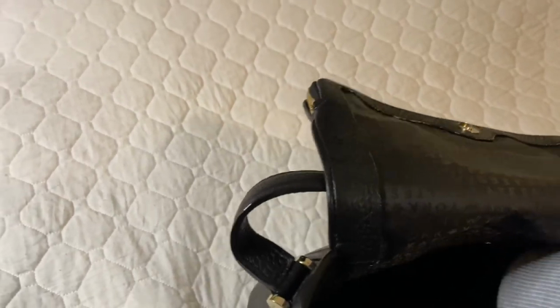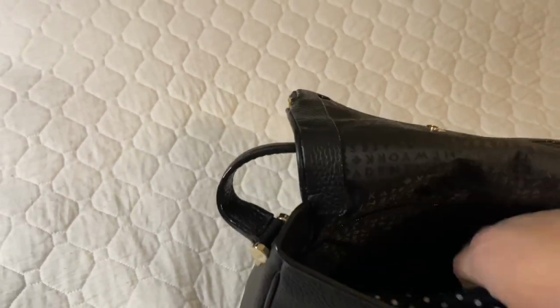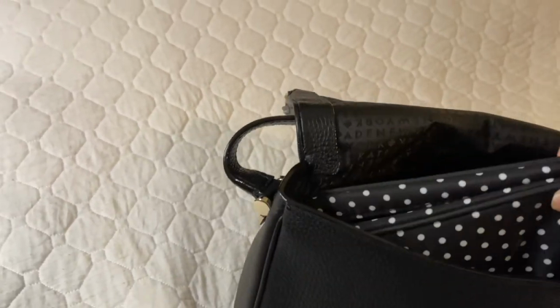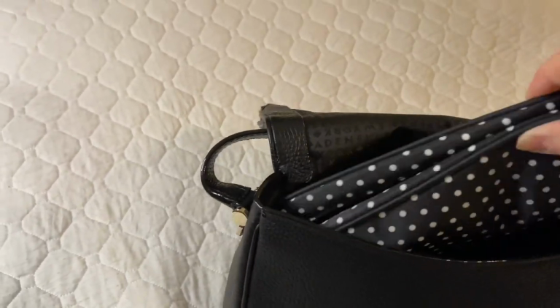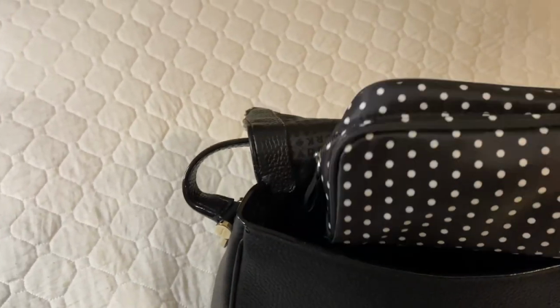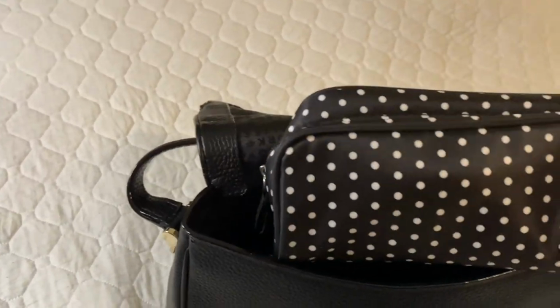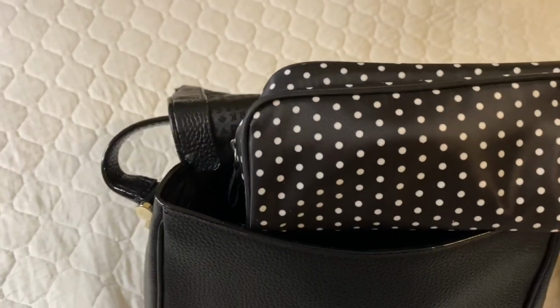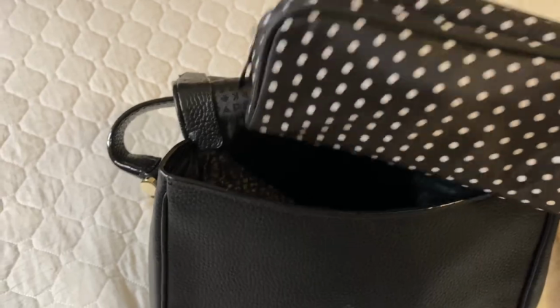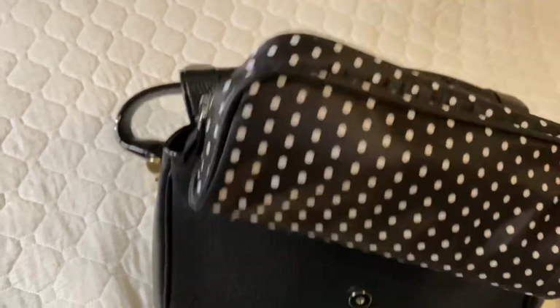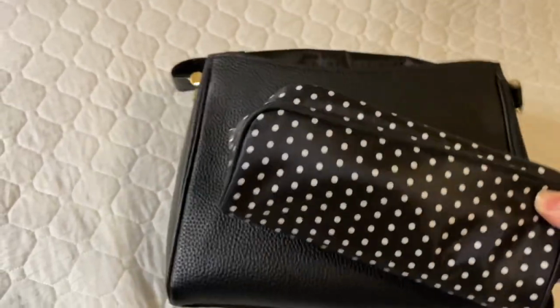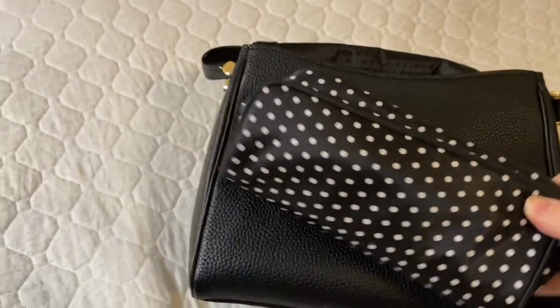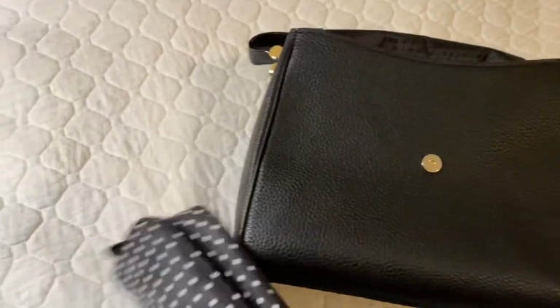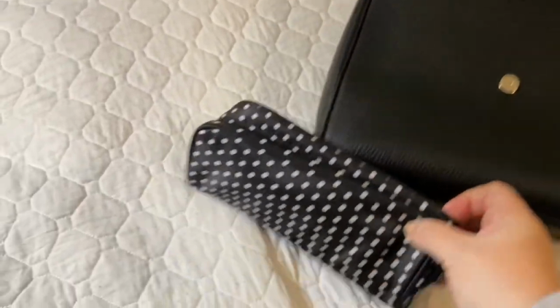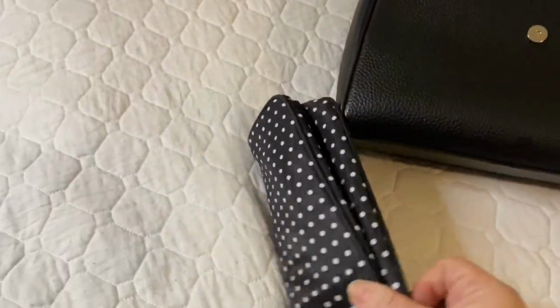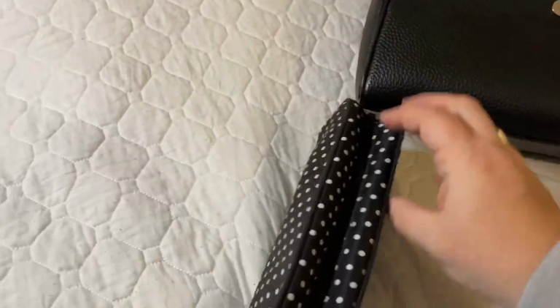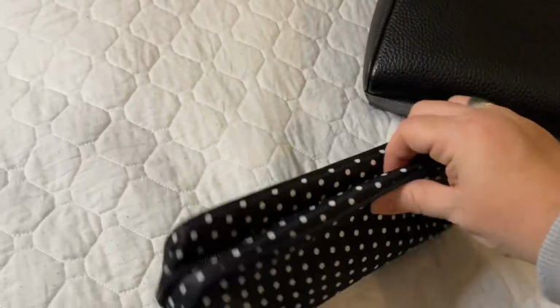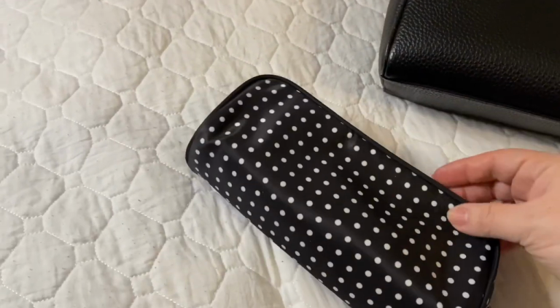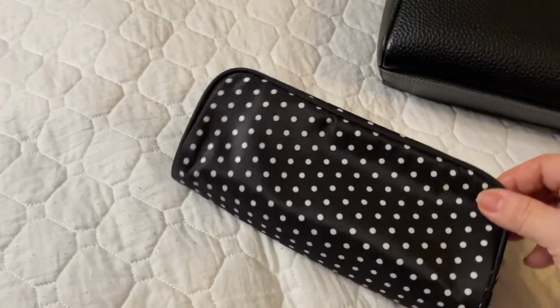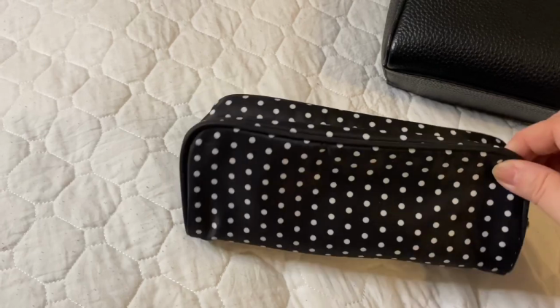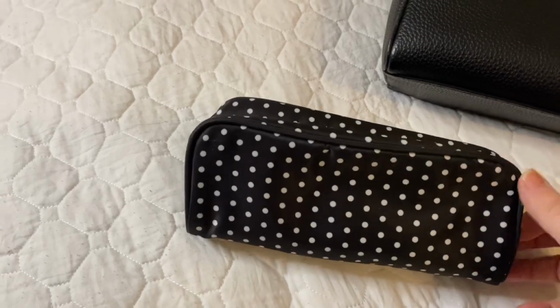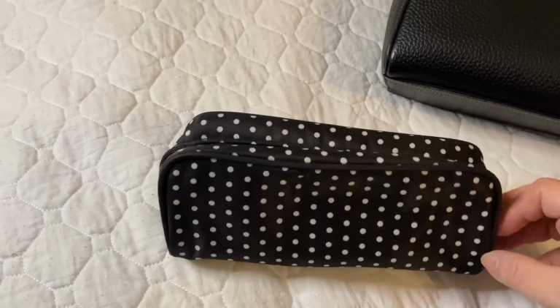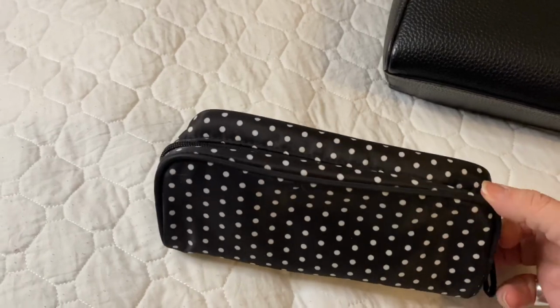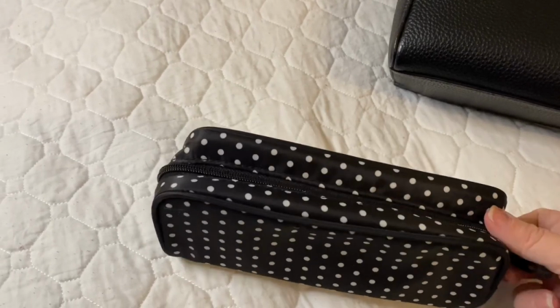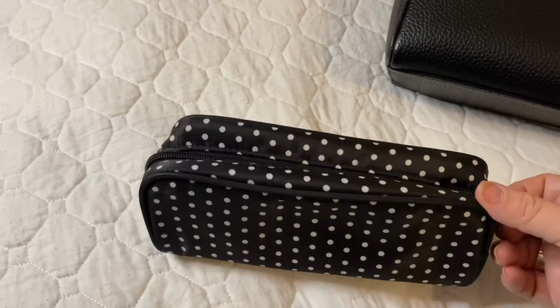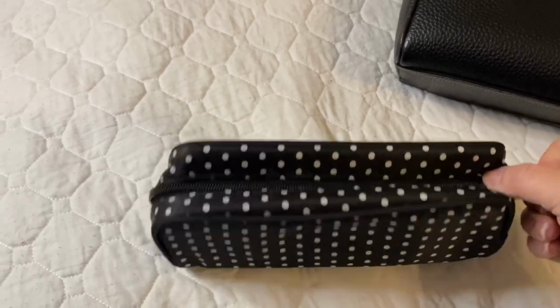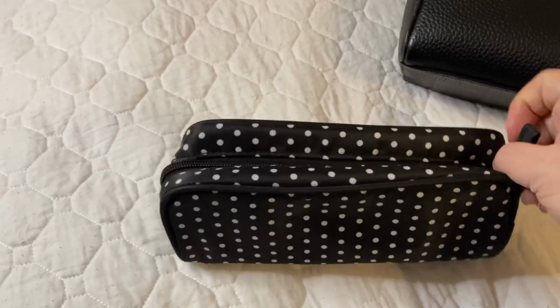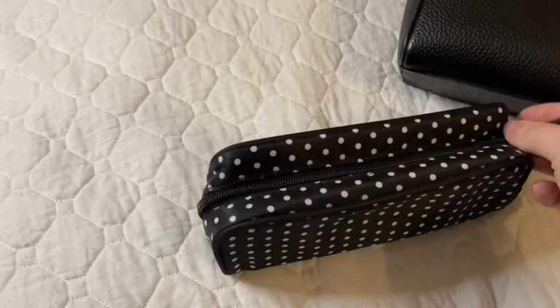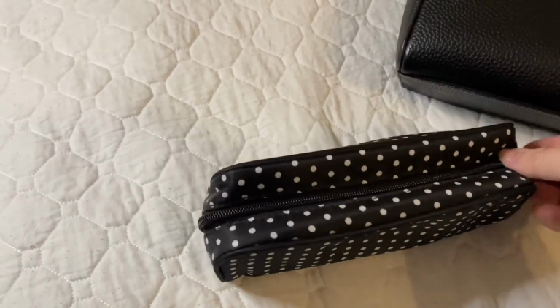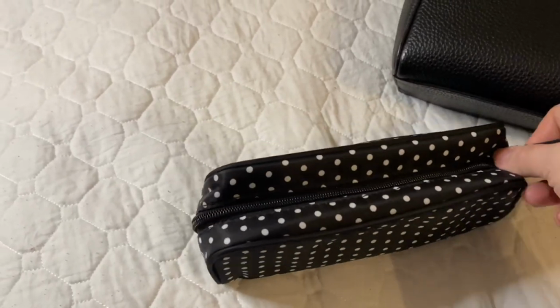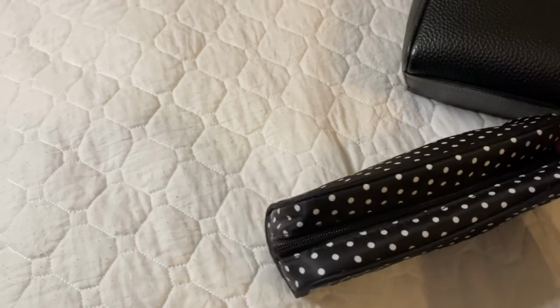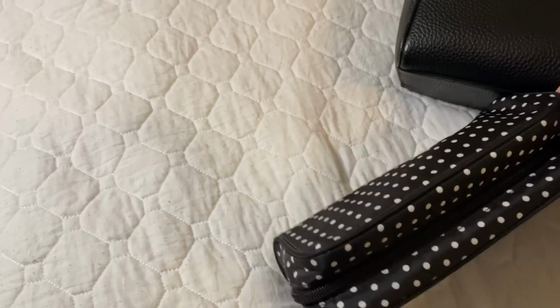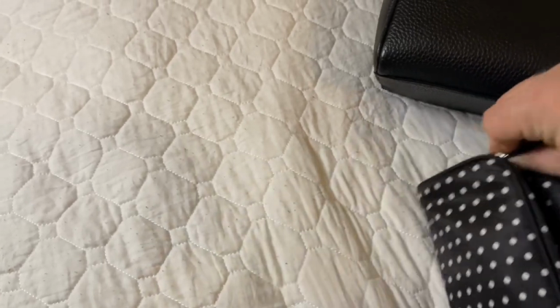I also have a pencil clip for out and about and running around. In the bottom of the bag I have my makeup bag — this is just a little bag that I picked up from my local drugstore. It matches the bag quite nicely.